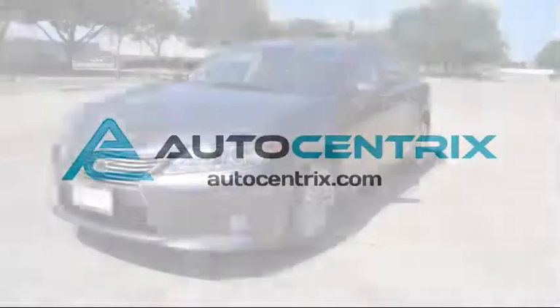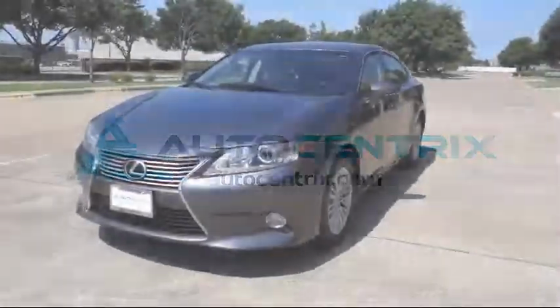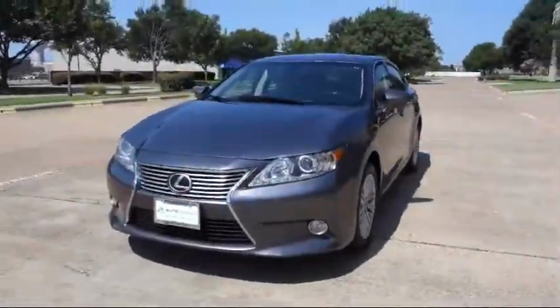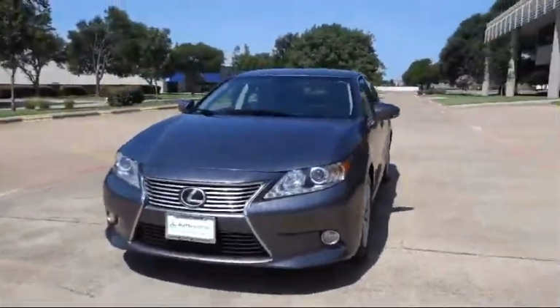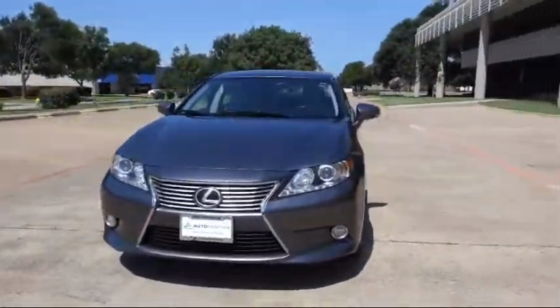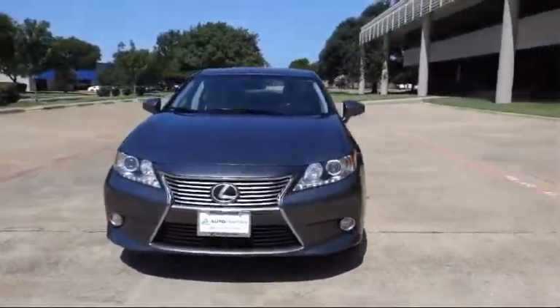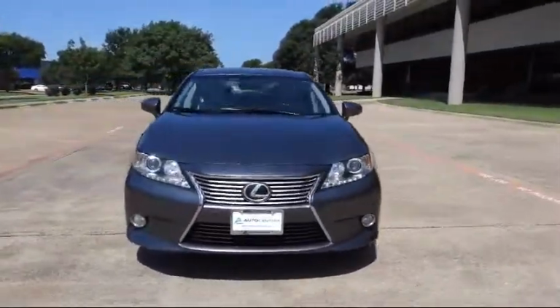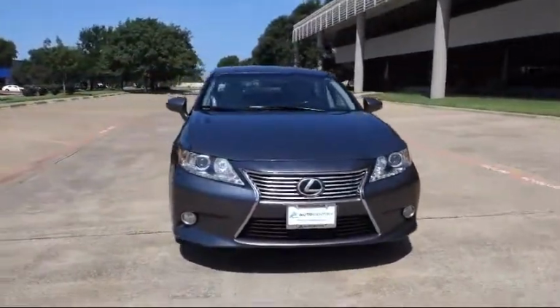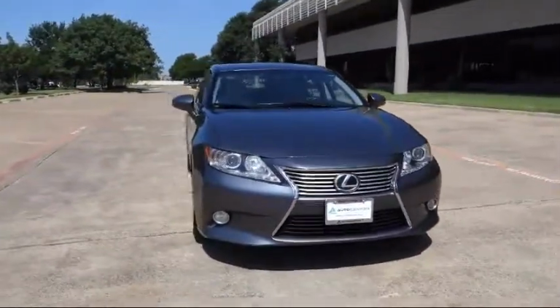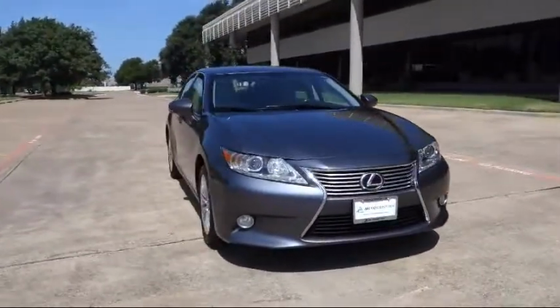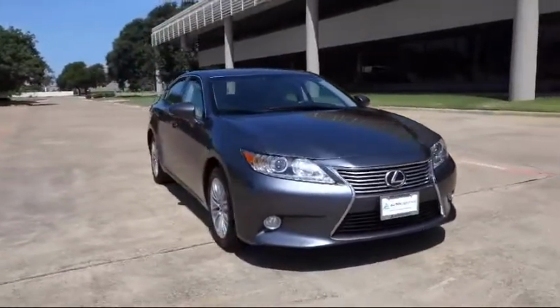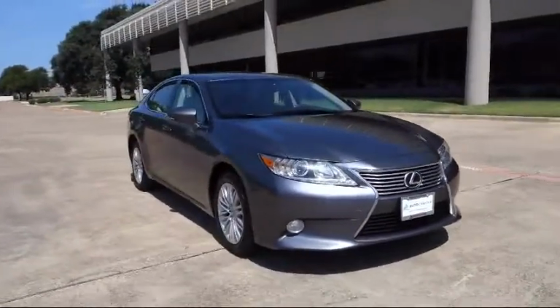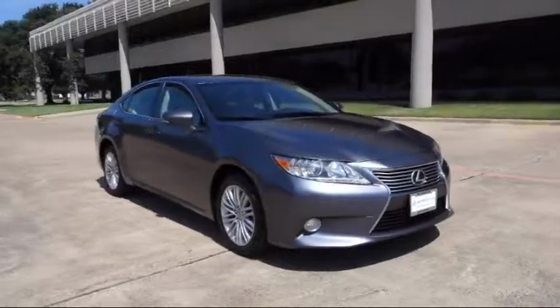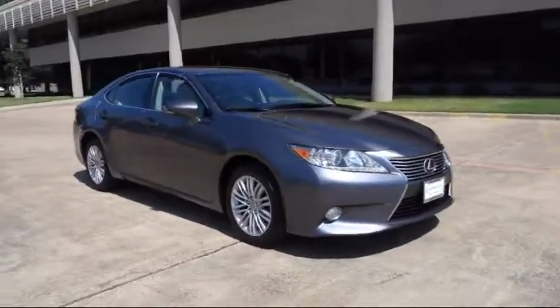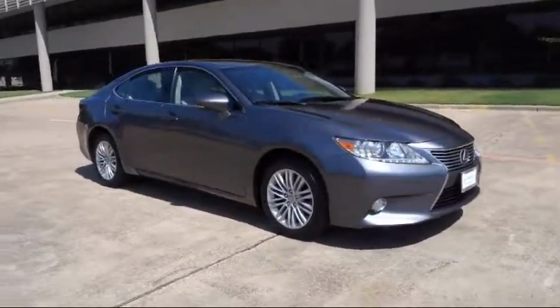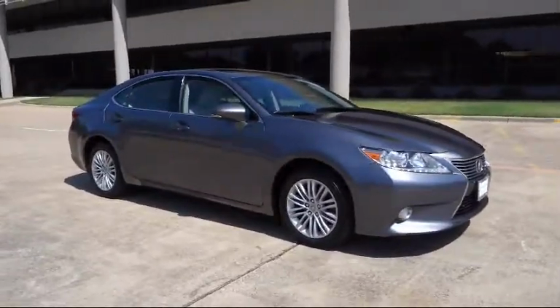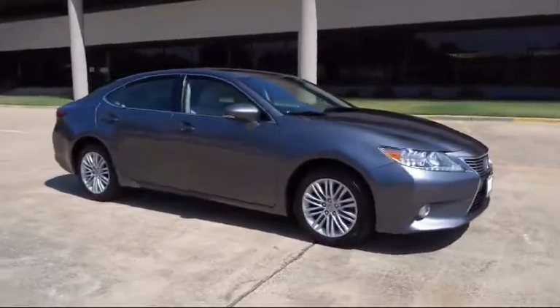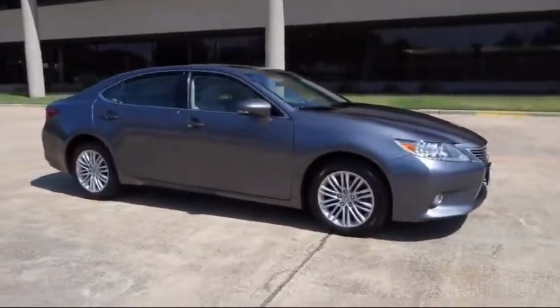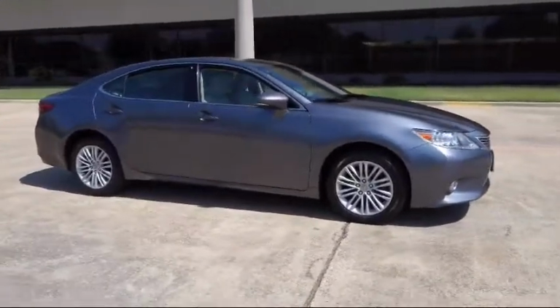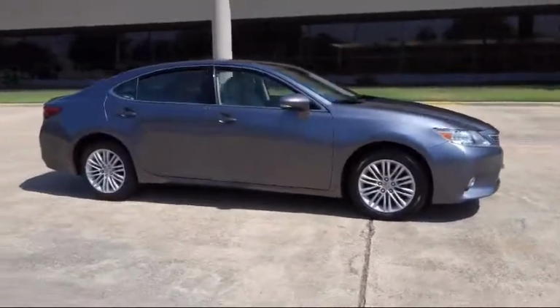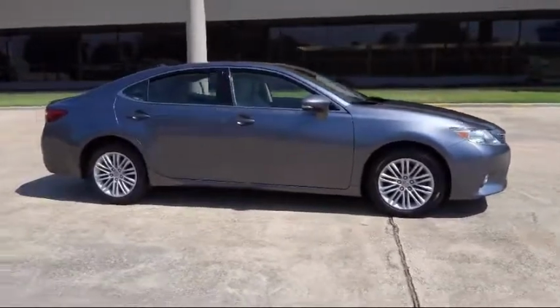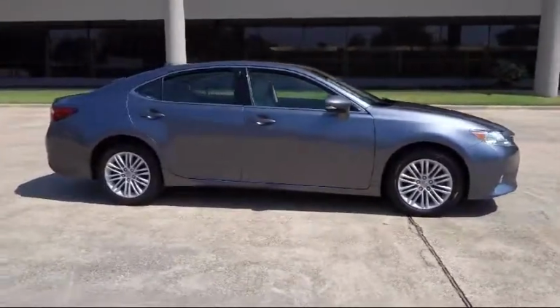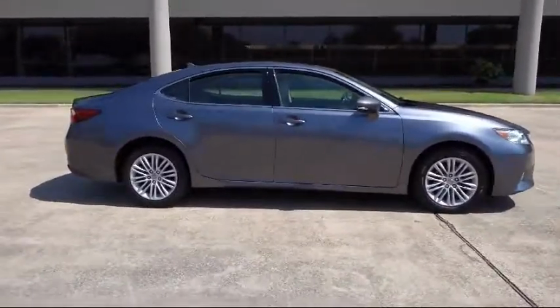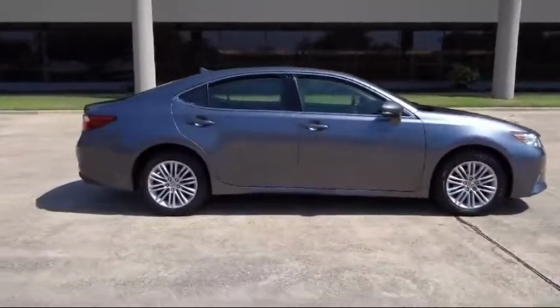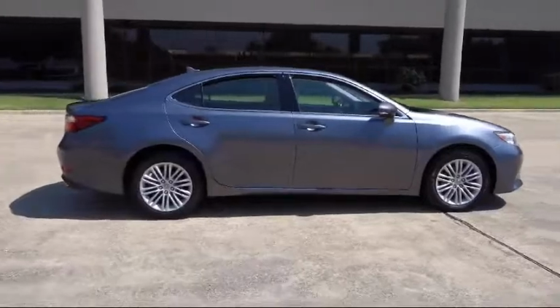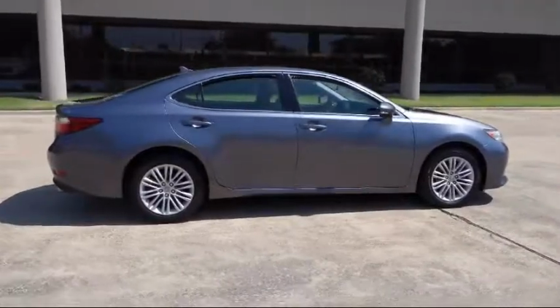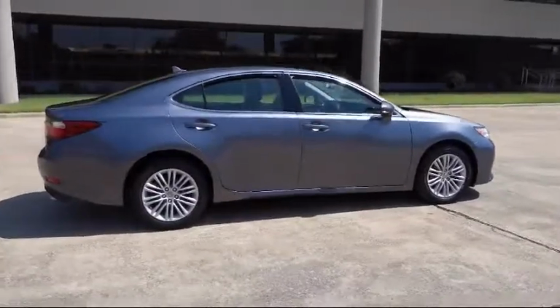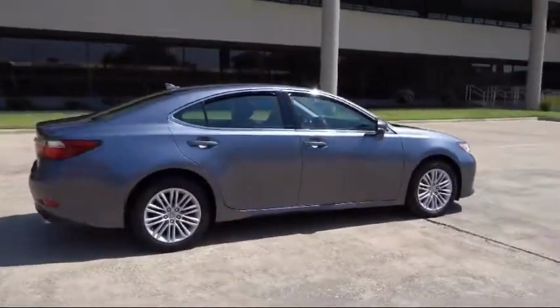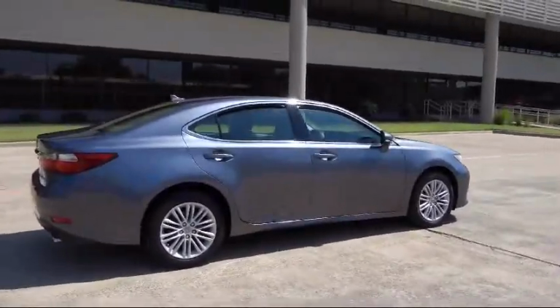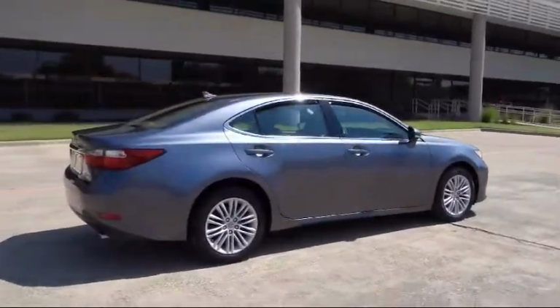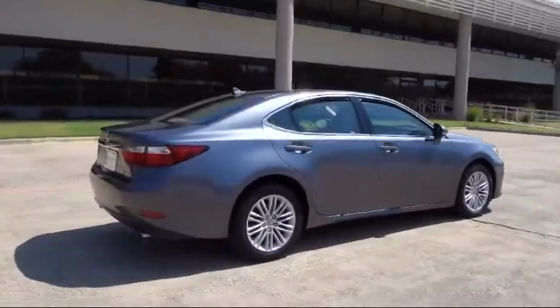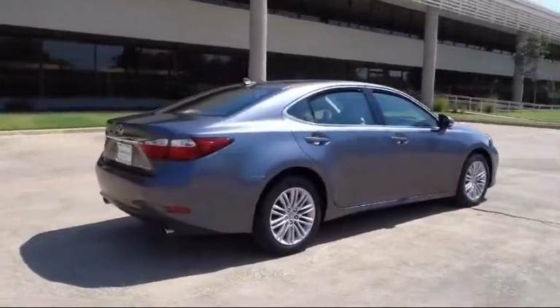Welcome to AutoCentrix, a premier dealer serving the greater Dallas area. Here's a look at one of our quality pre-owned vehicles that comes equipped with Theft Deterrent System, Stability Control, and Traction Control.